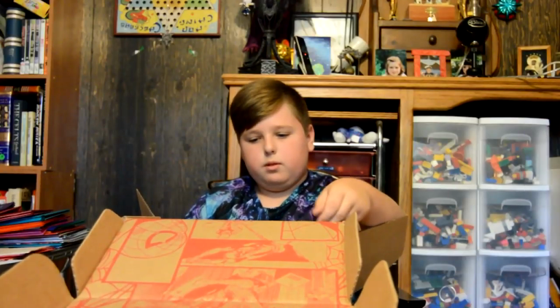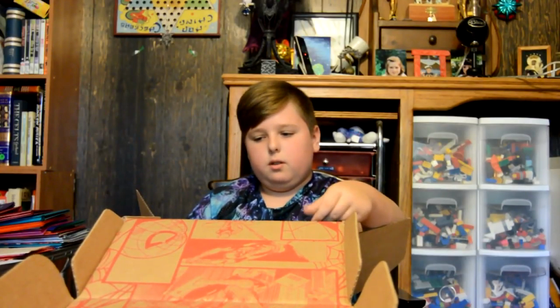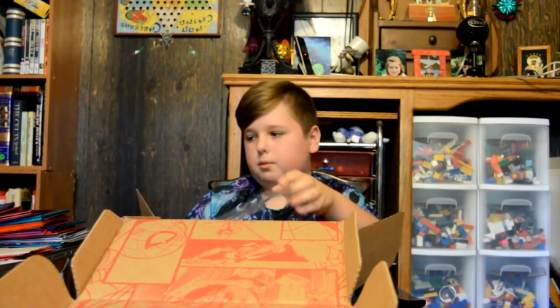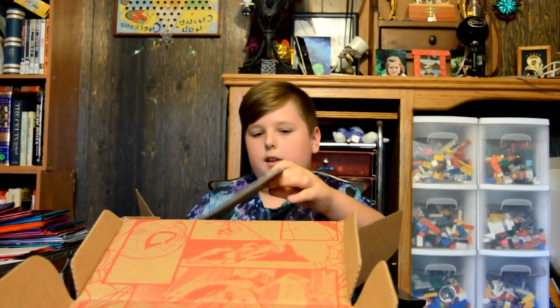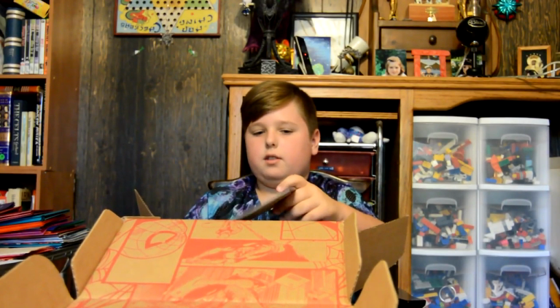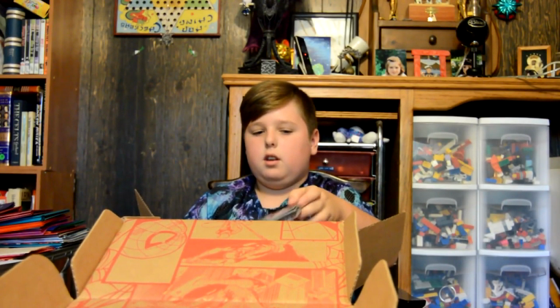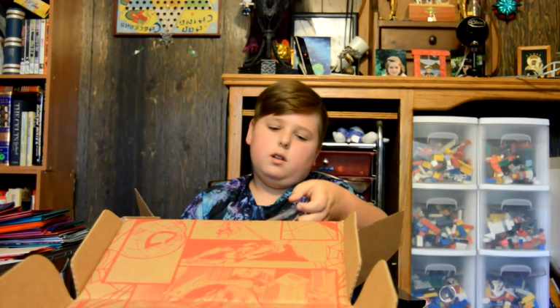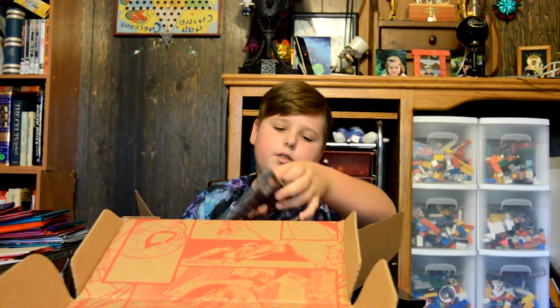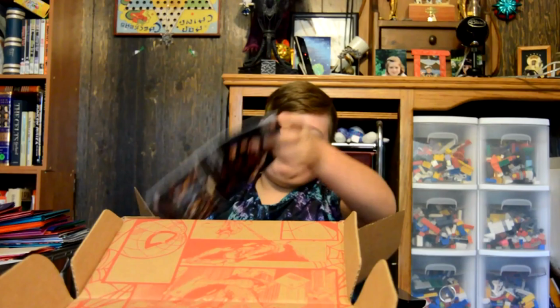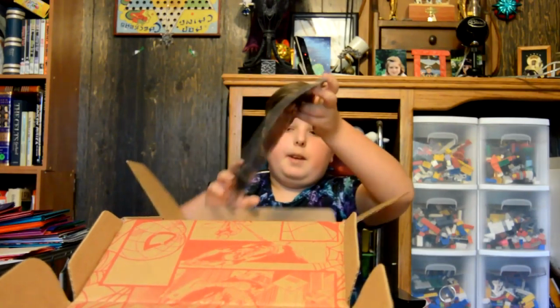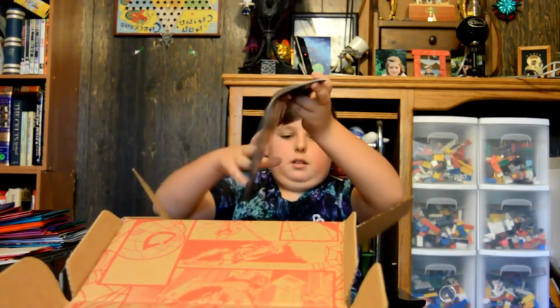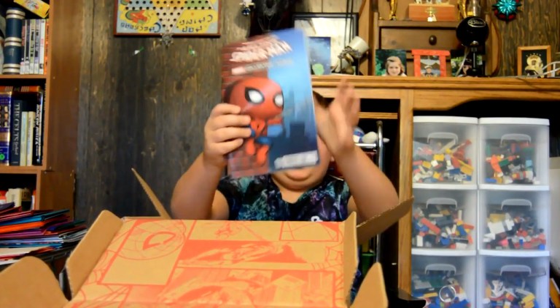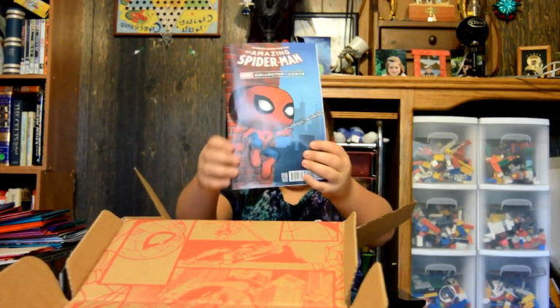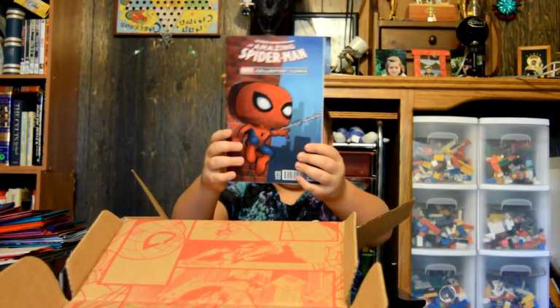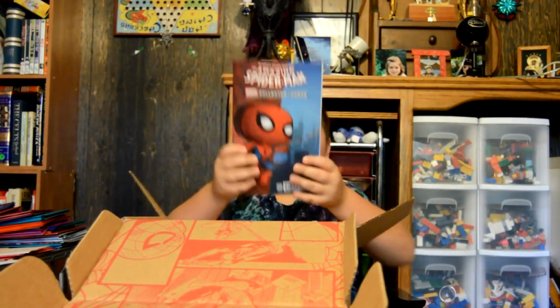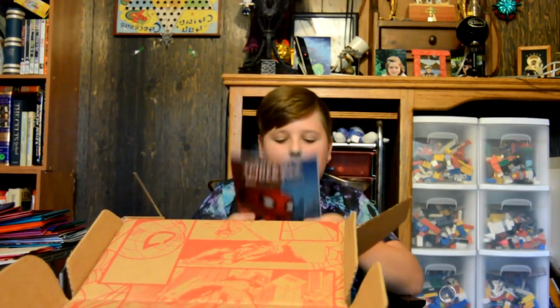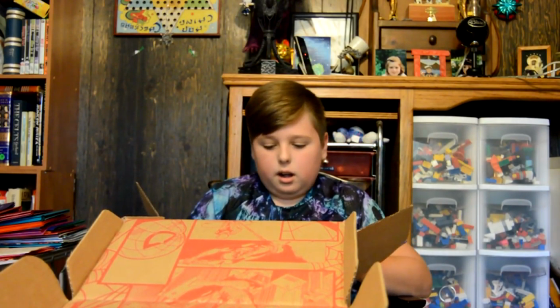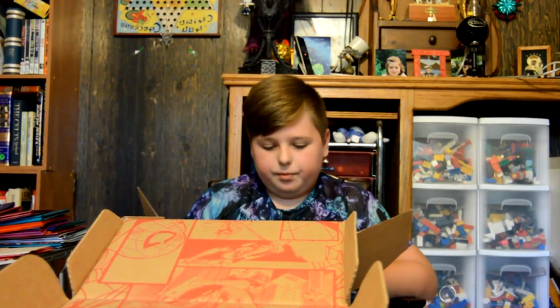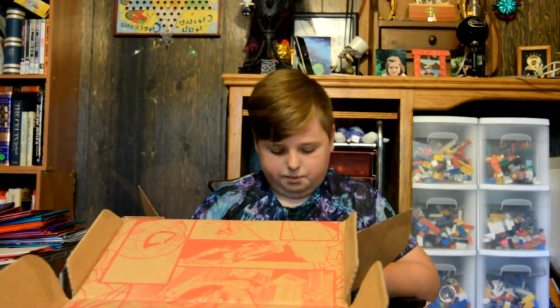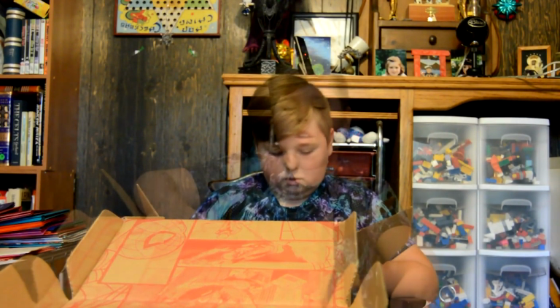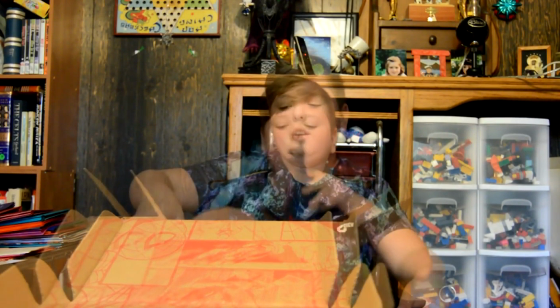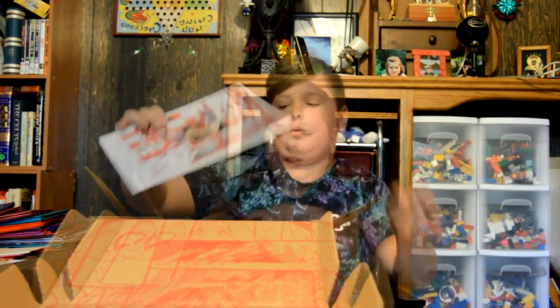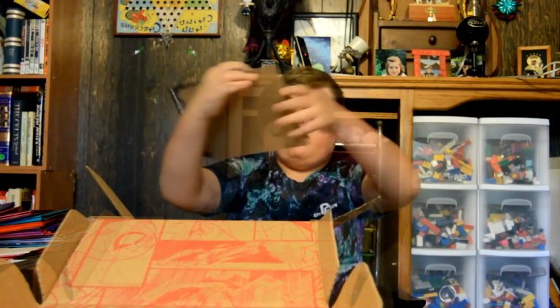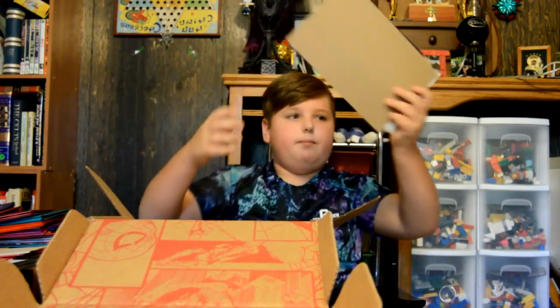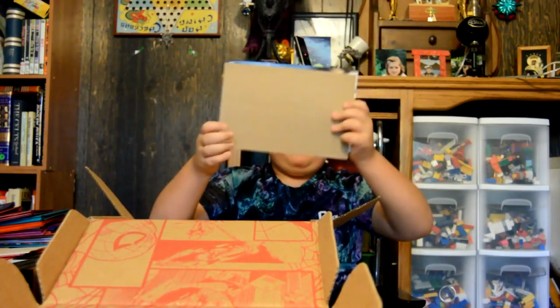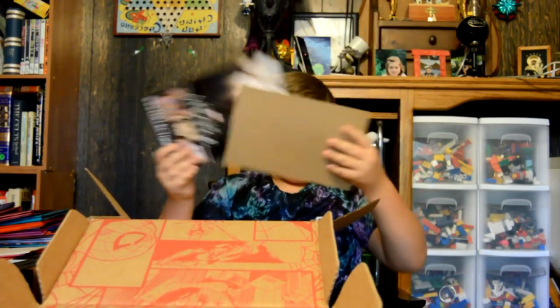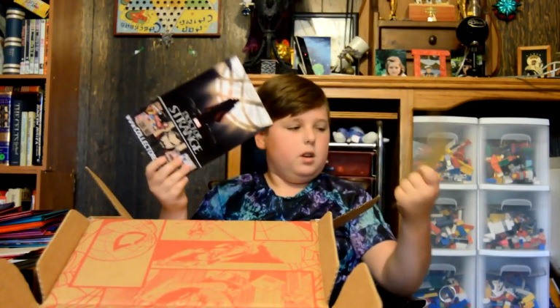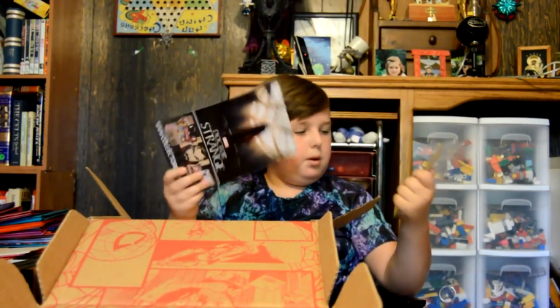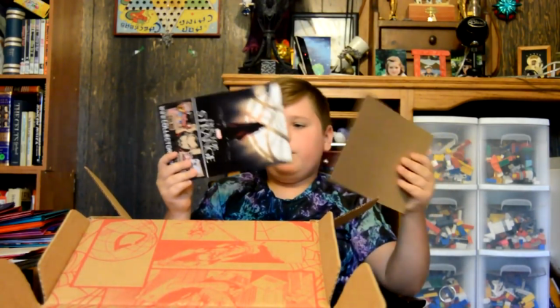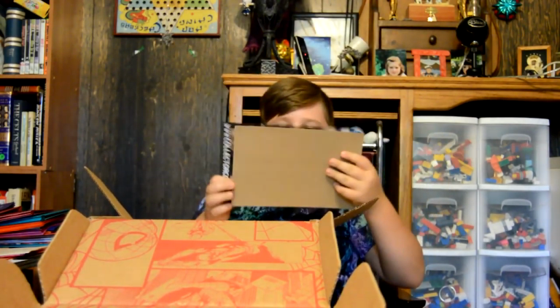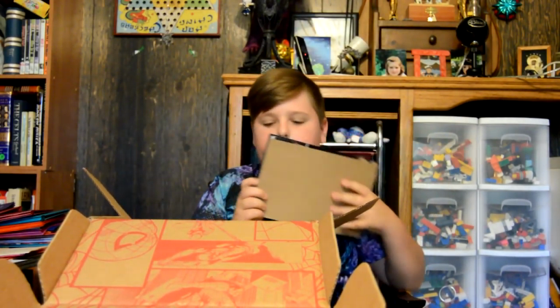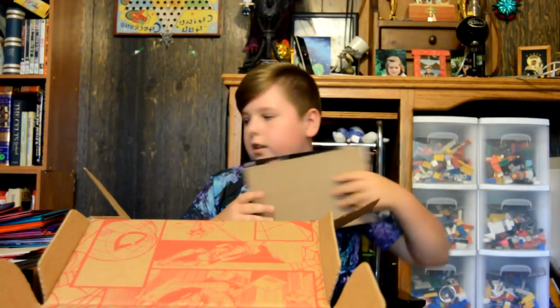Next we have this Spider-Man comic book that's pretty cool. Next we have a poster that shows what everything is.